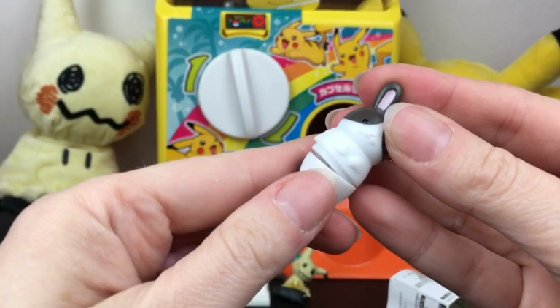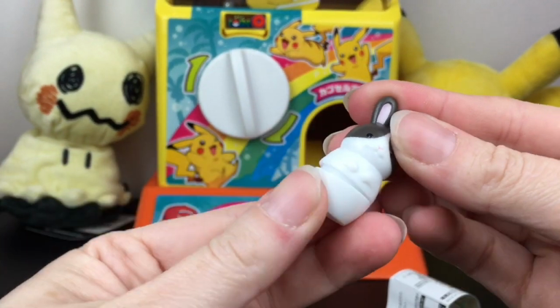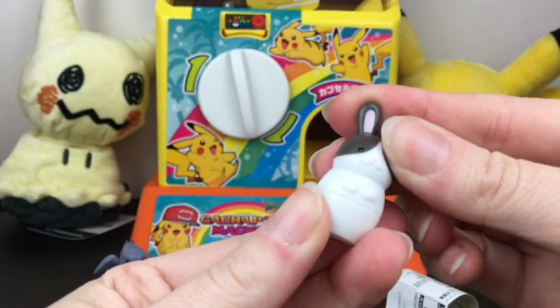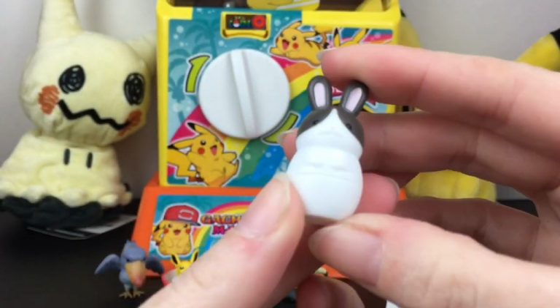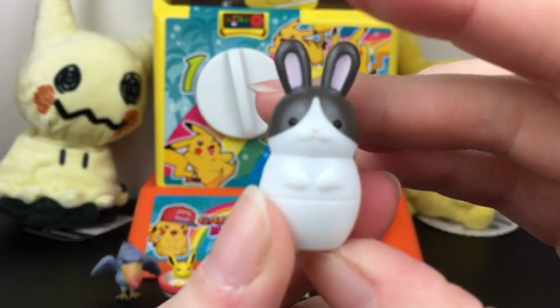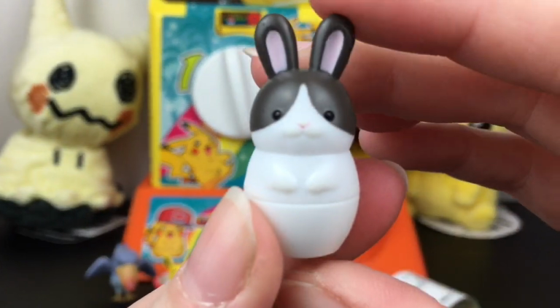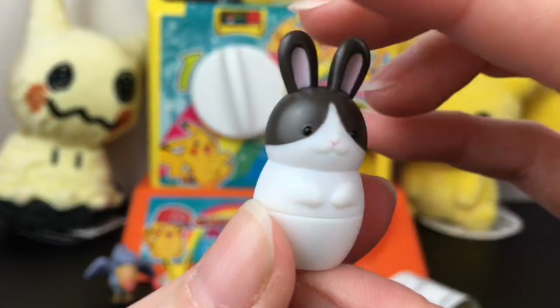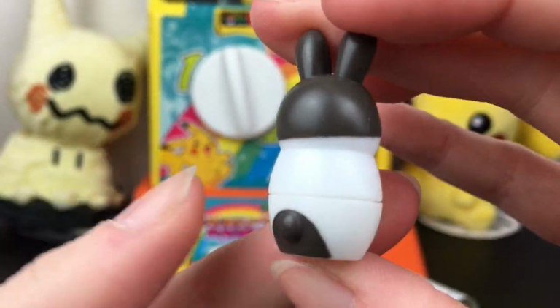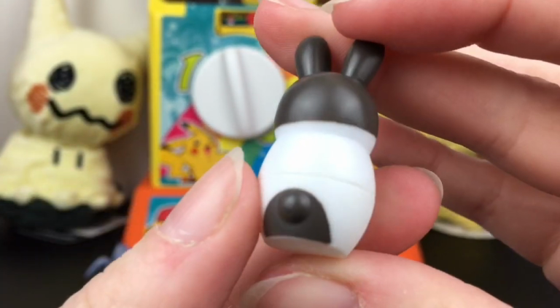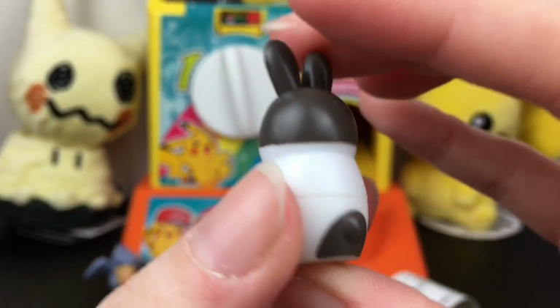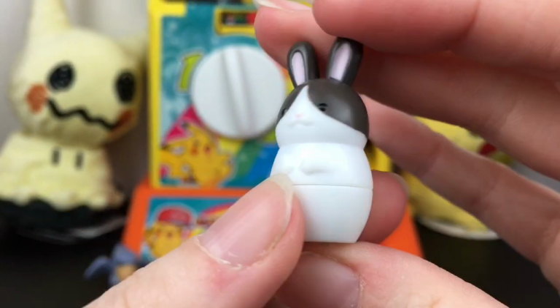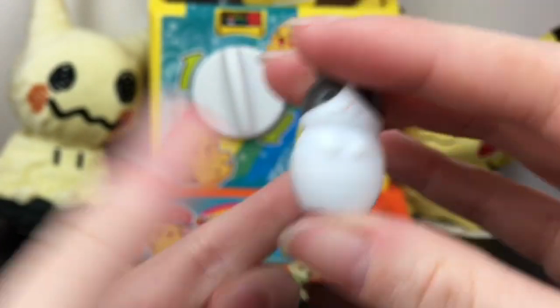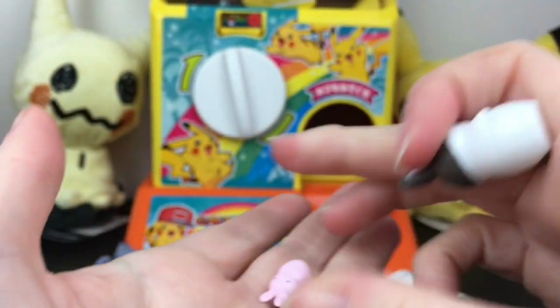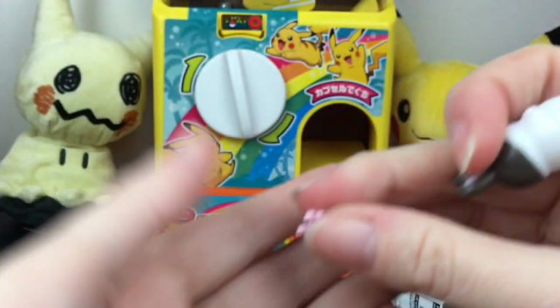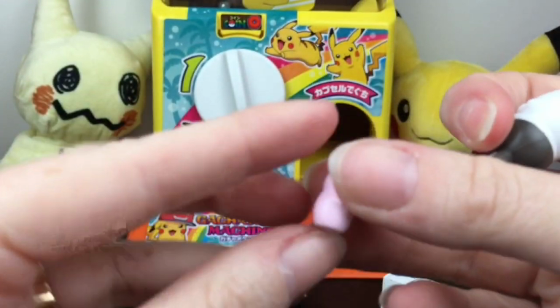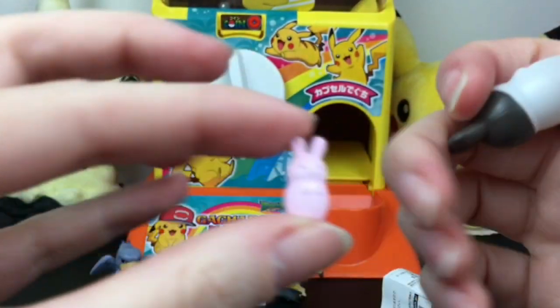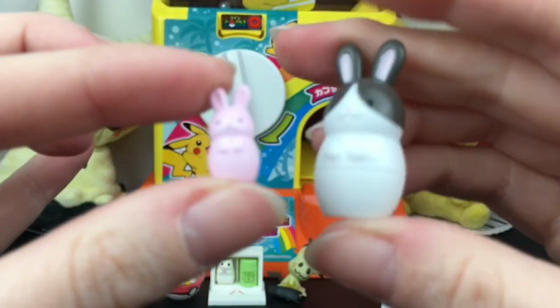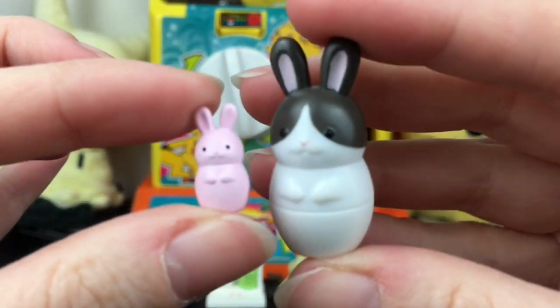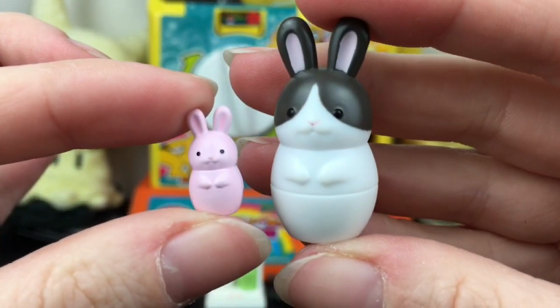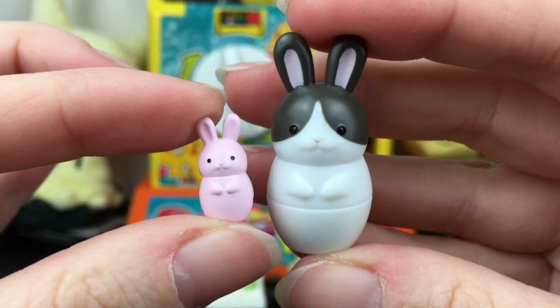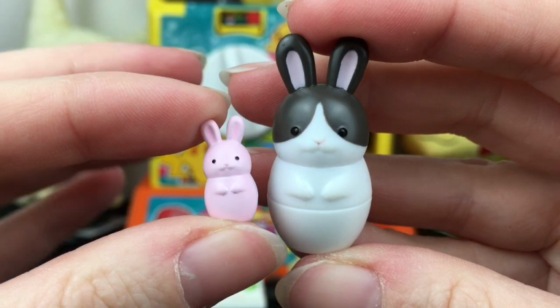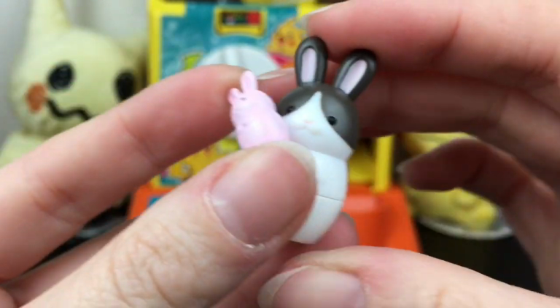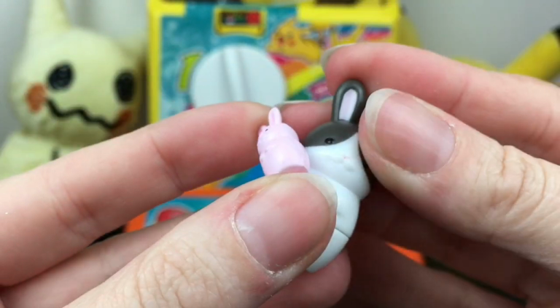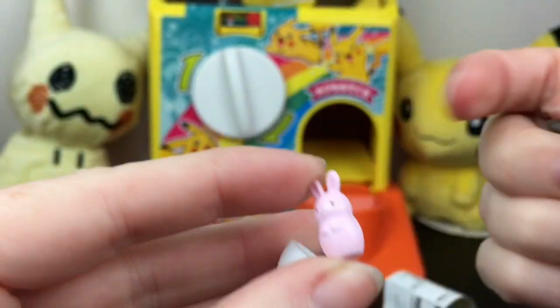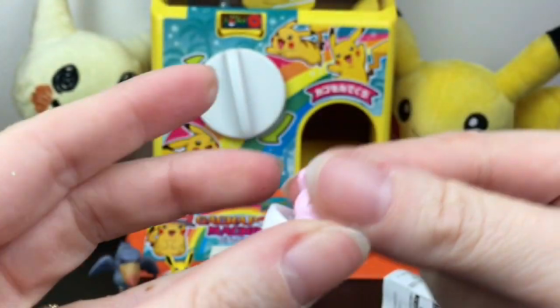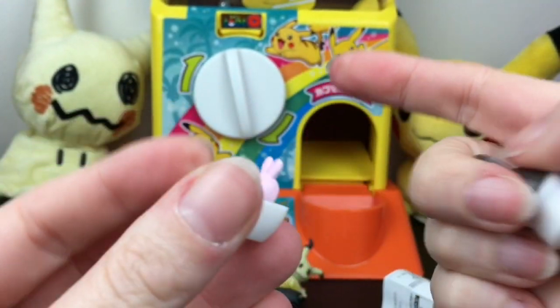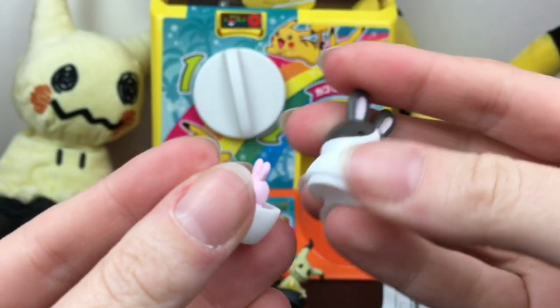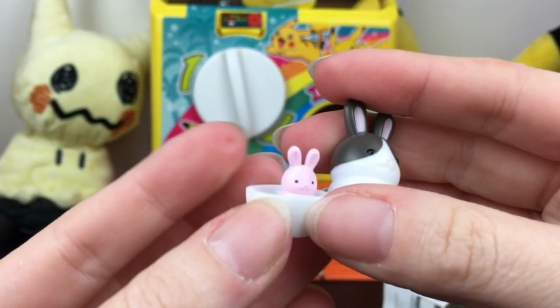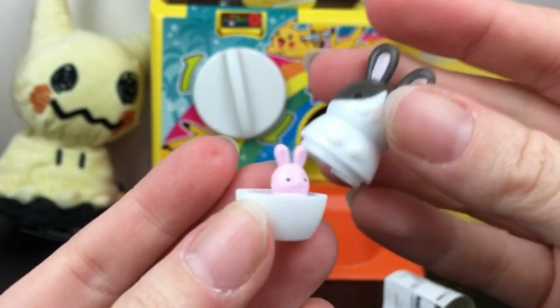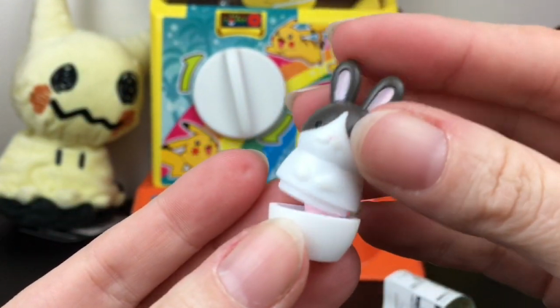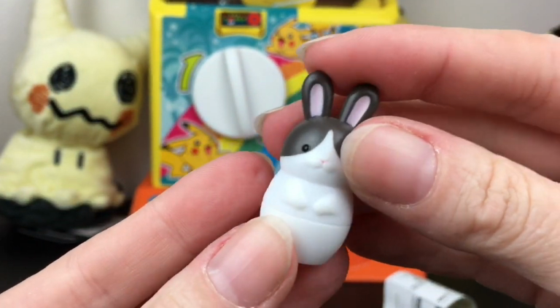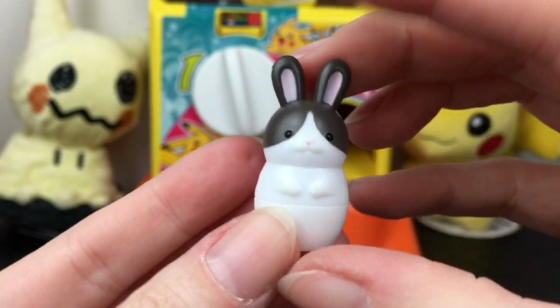Okay, that's awesome! Here's the main bunny — a cute little gray and white bunny. And then we have this little baby pink bunny that you can put inside. How cute is that?